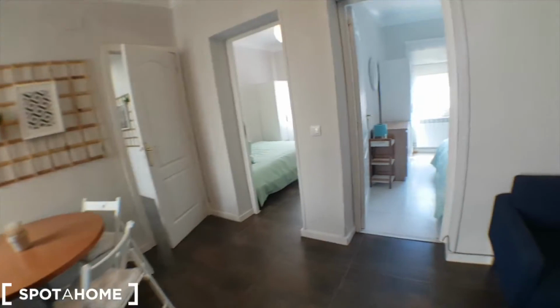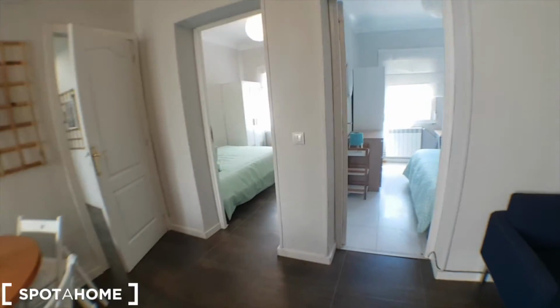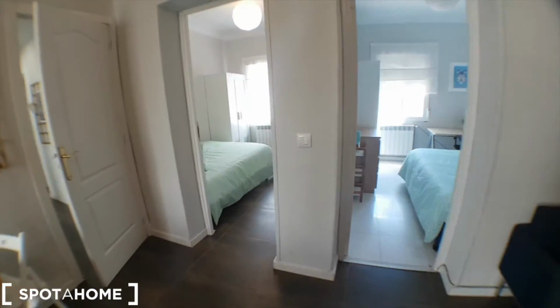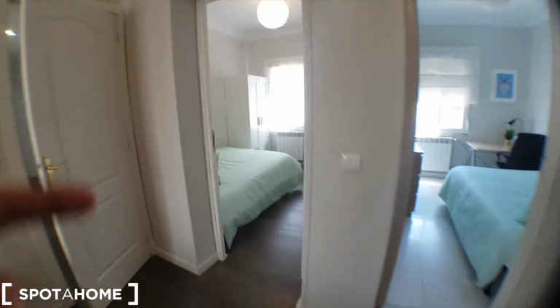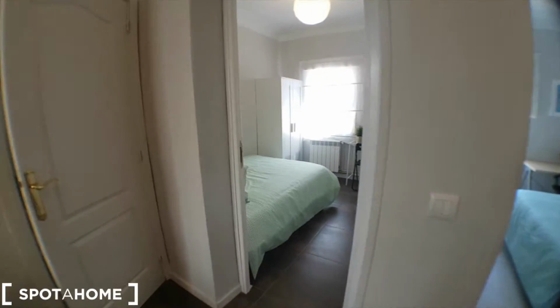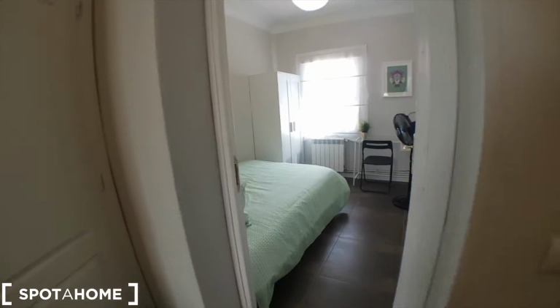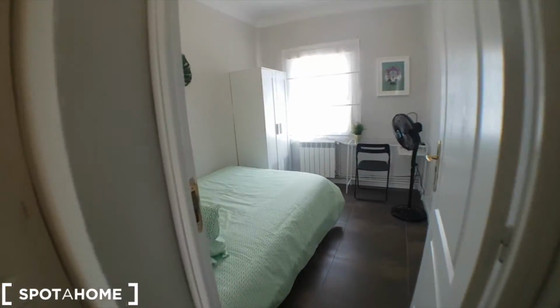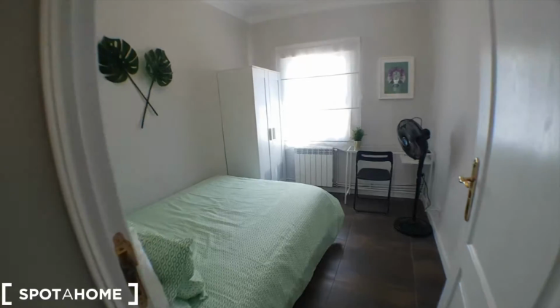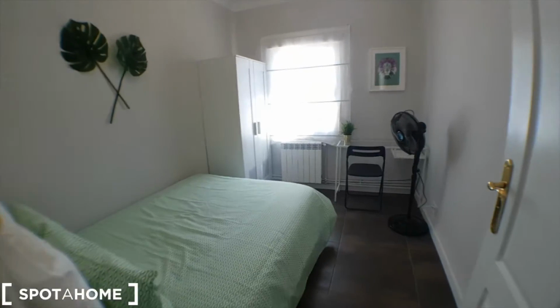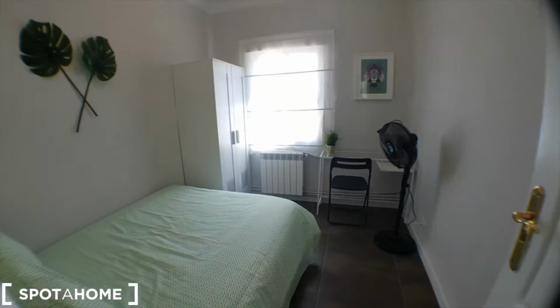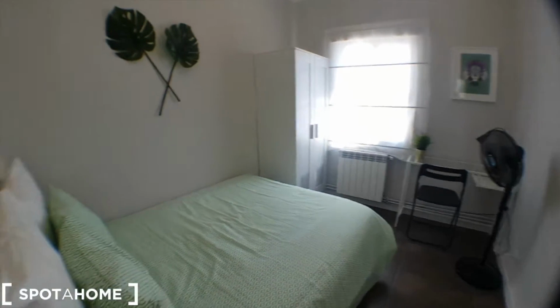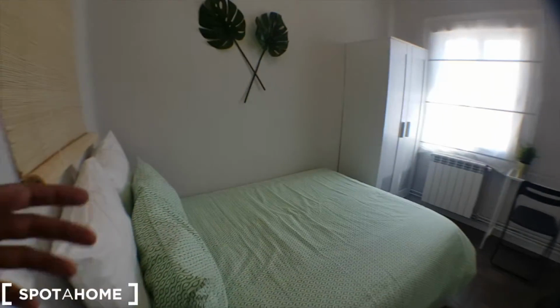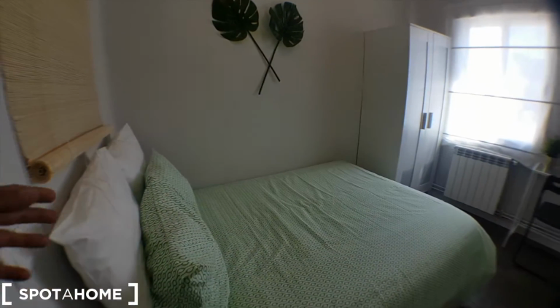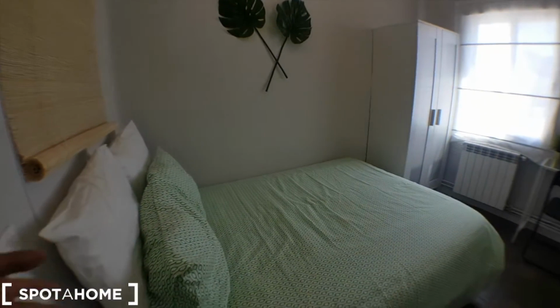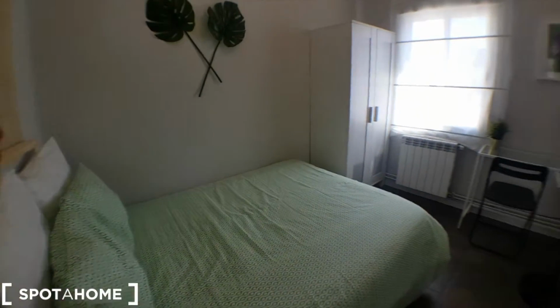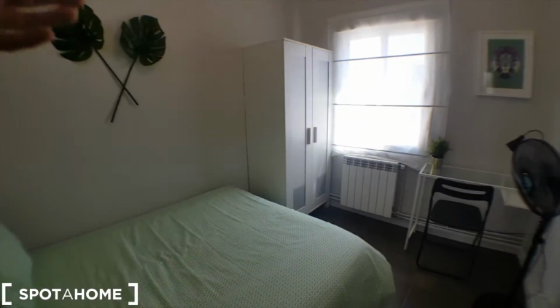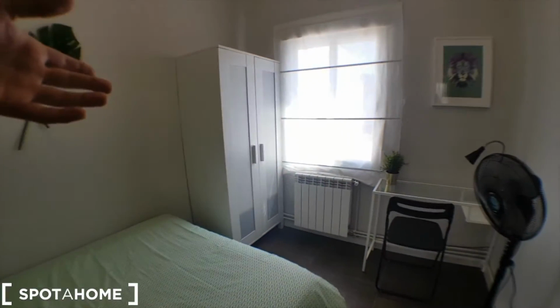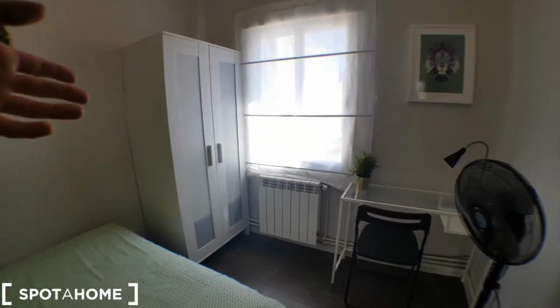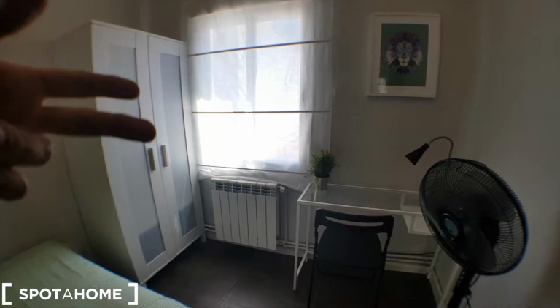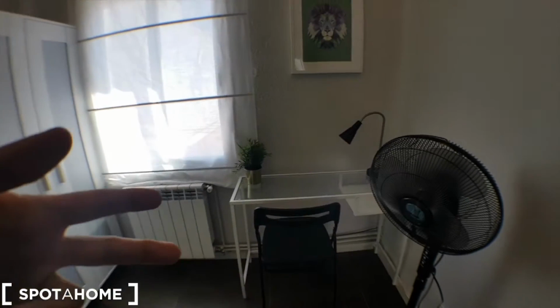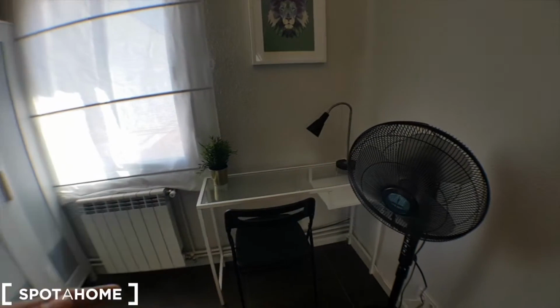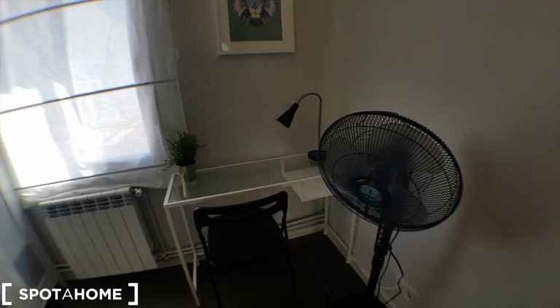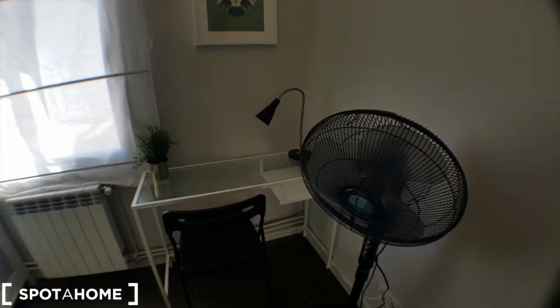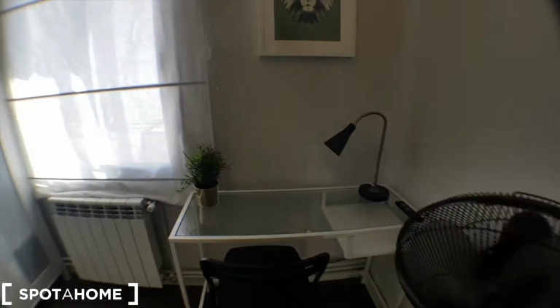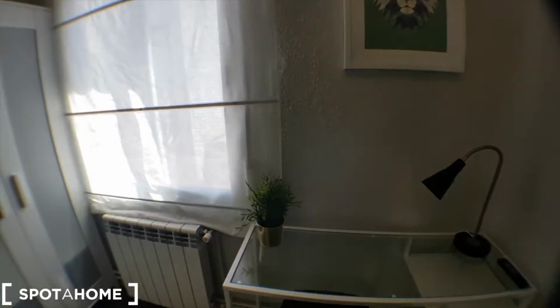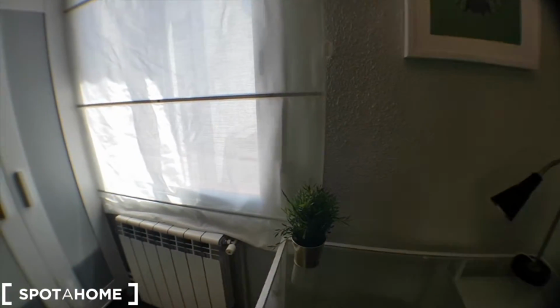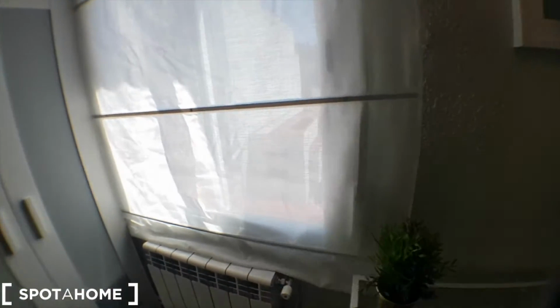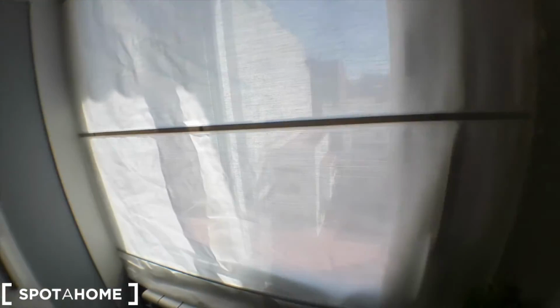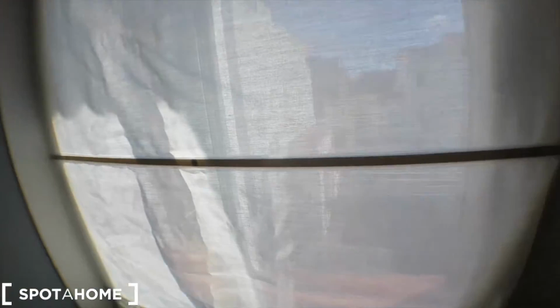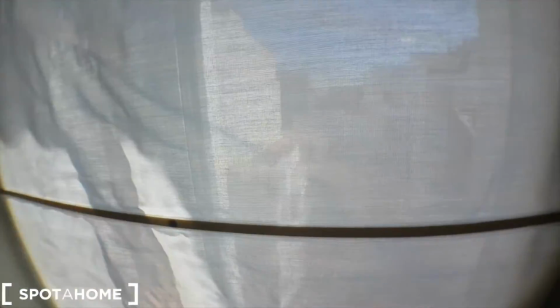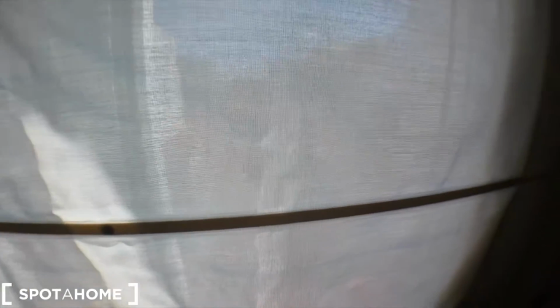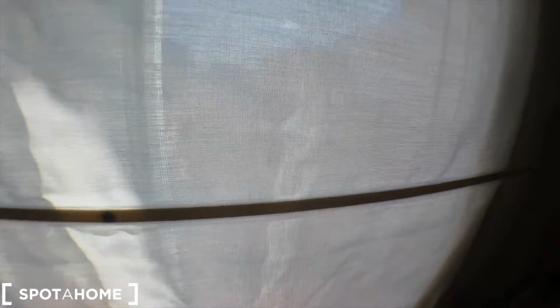And we've got bedroom number three, which is this one, with the same double bed. We've got our wardrobe, and a desk, and a fan as well. And the views are pretty much the same.